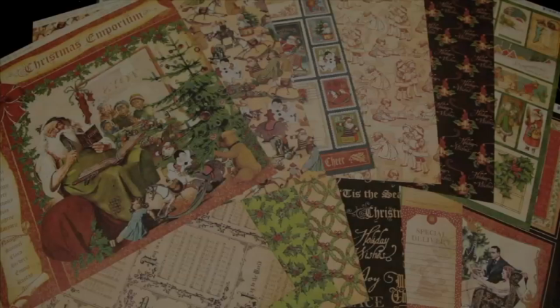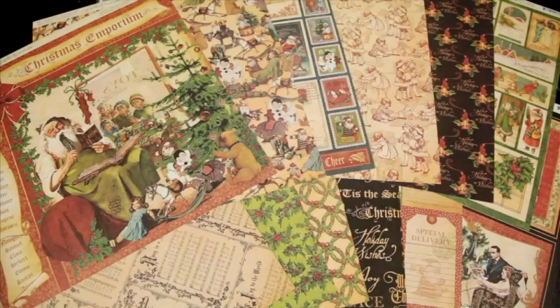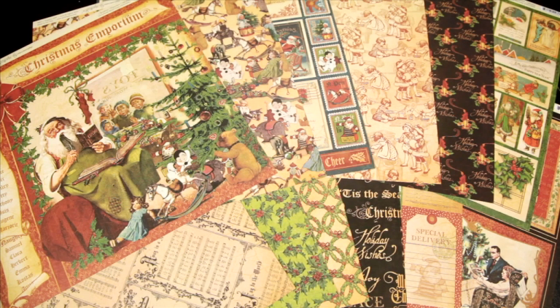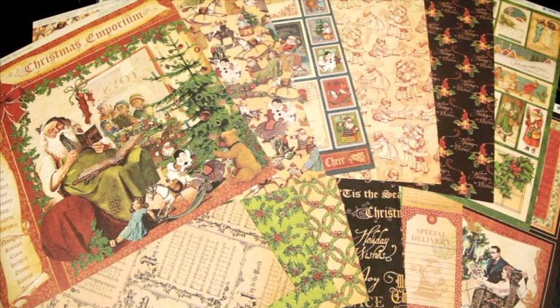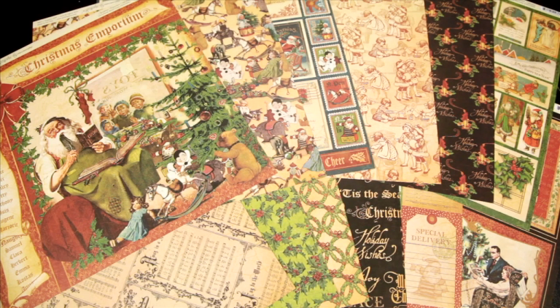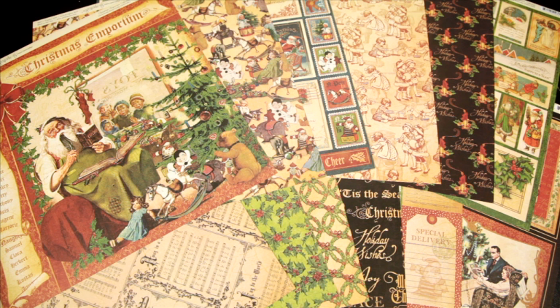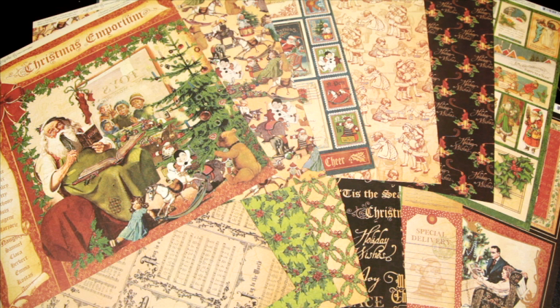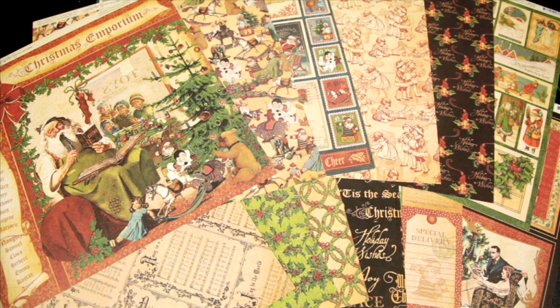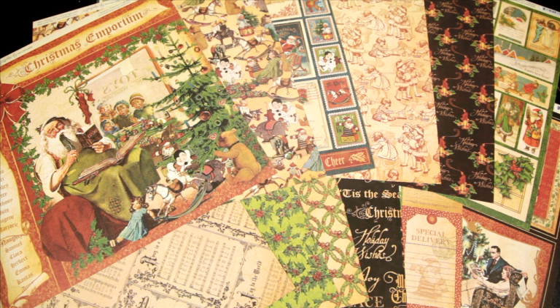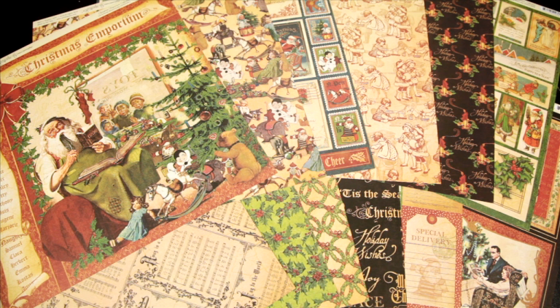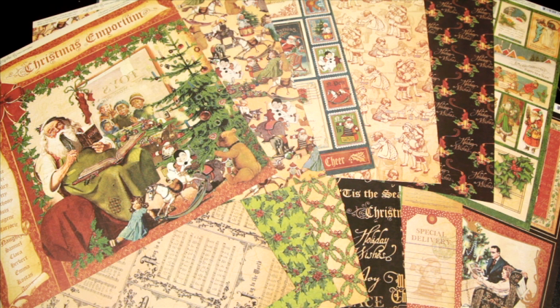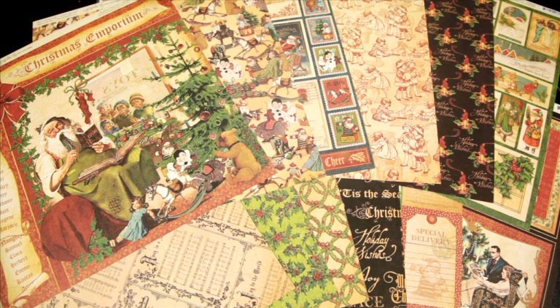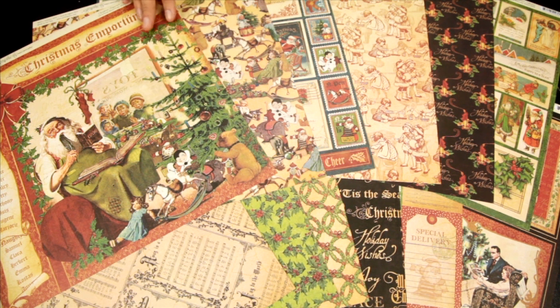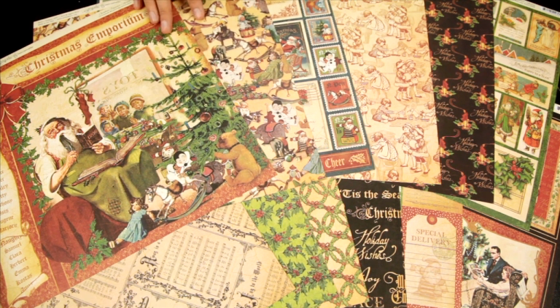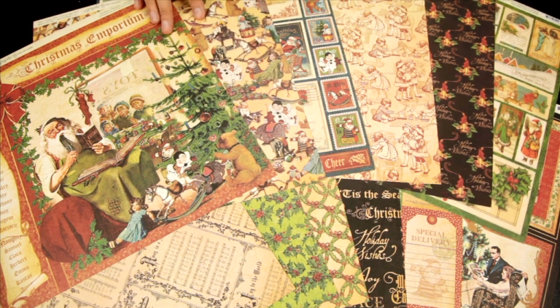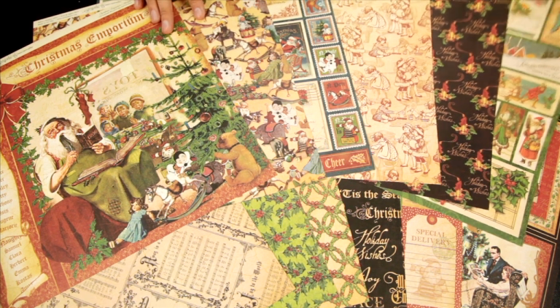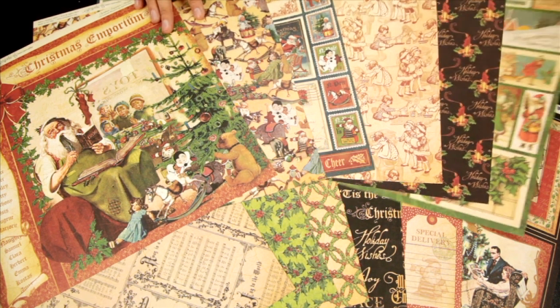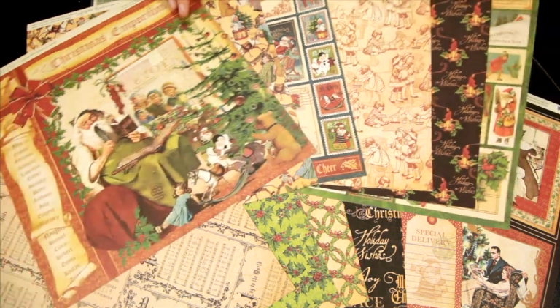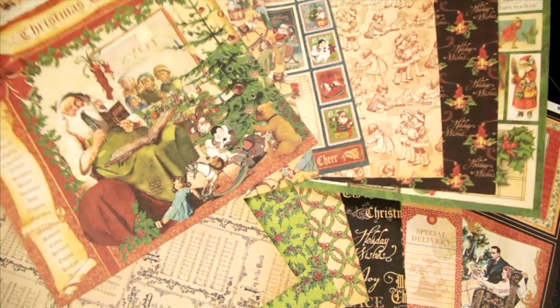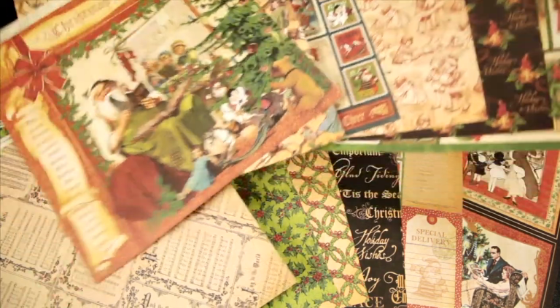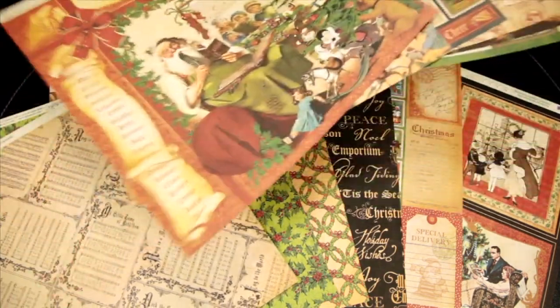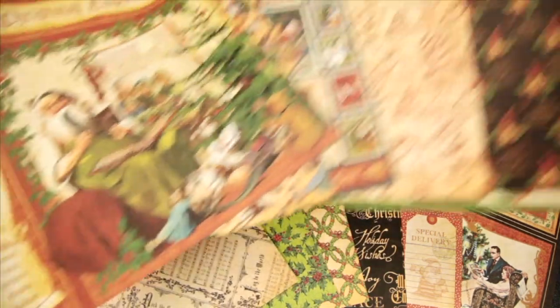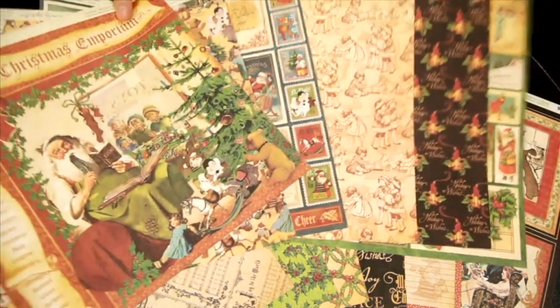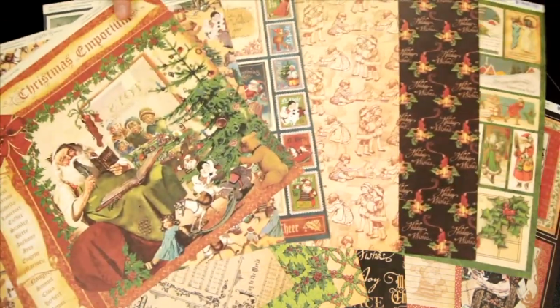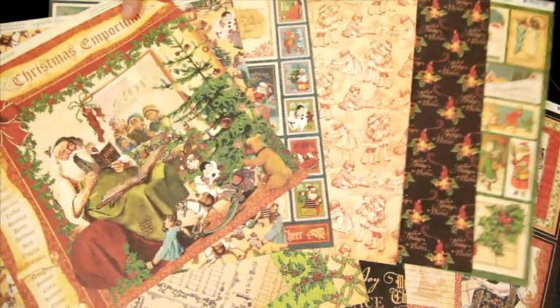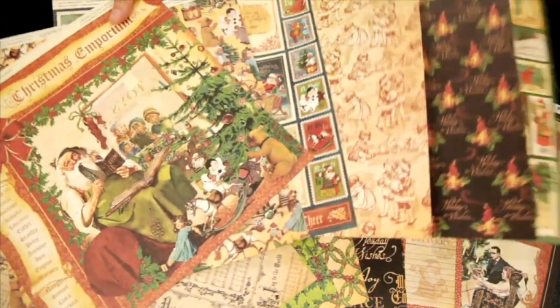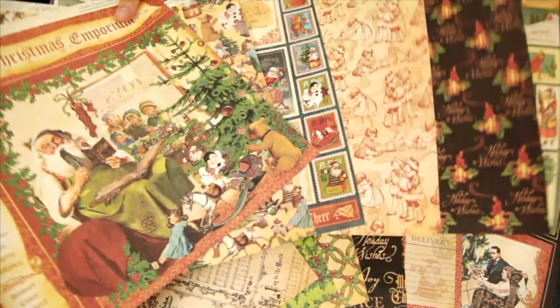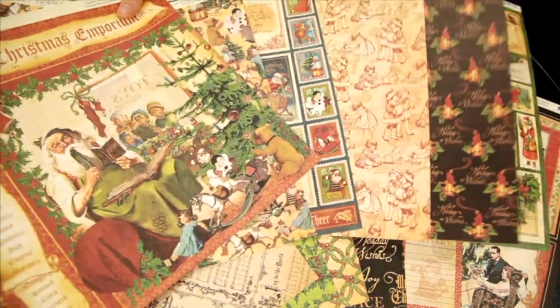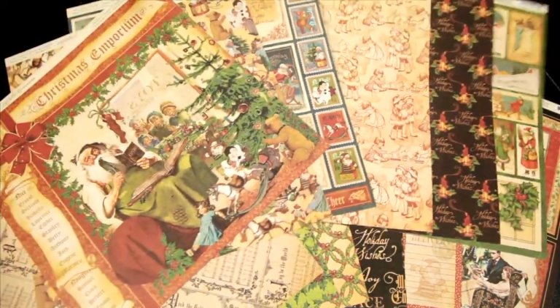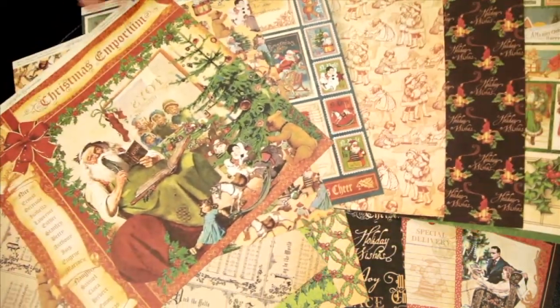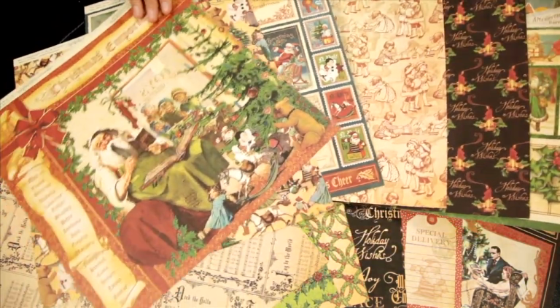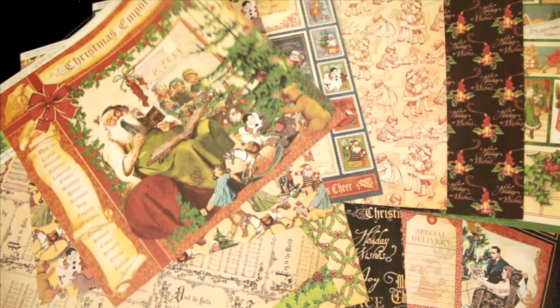New from Graphic 45 for 2011, this is their Christmas Emporium collection. These are the beautiful 12 by 12 vintage-inspired pattern papers.